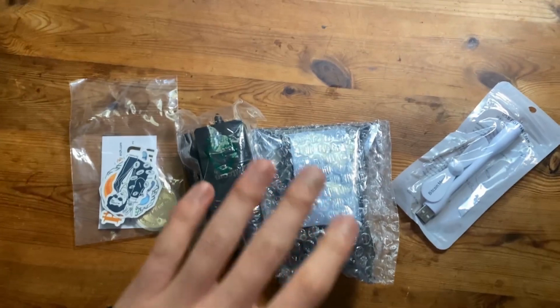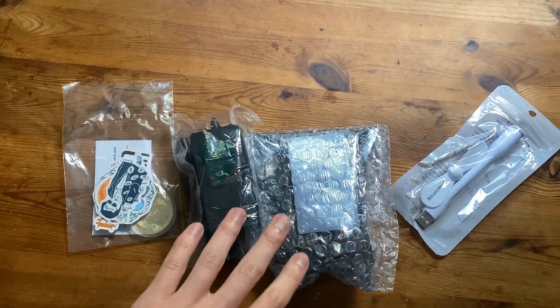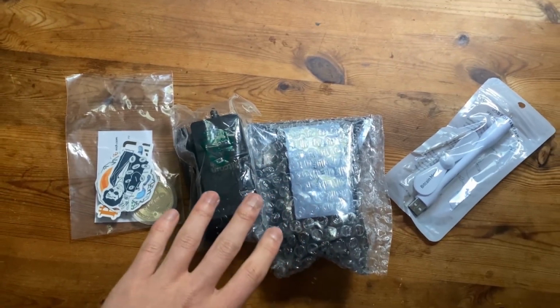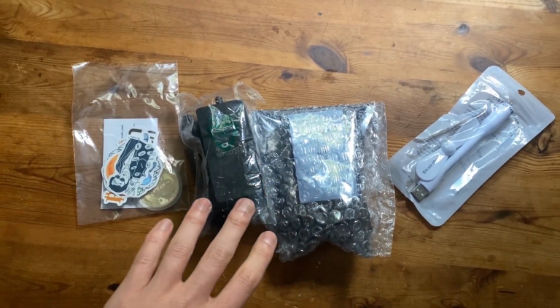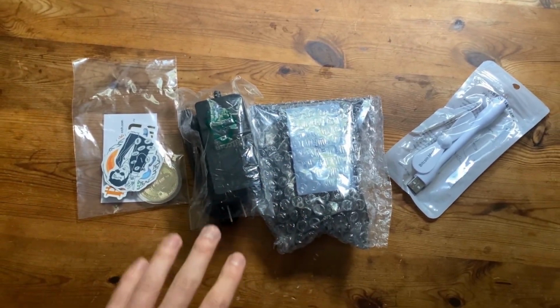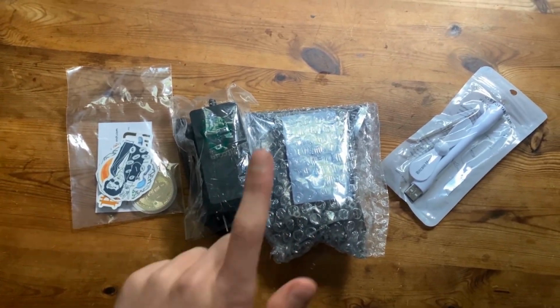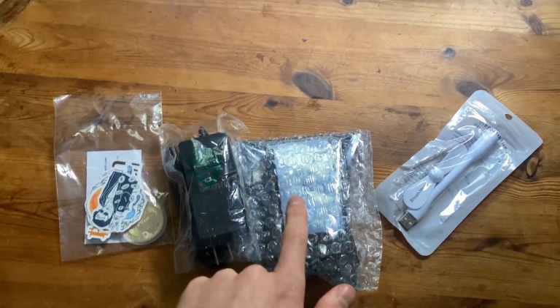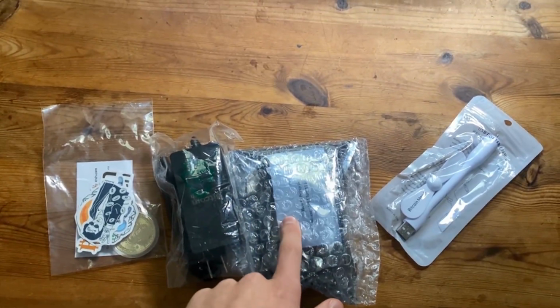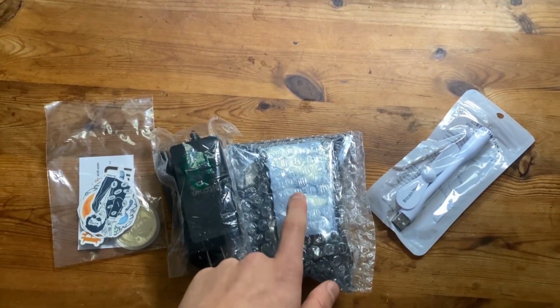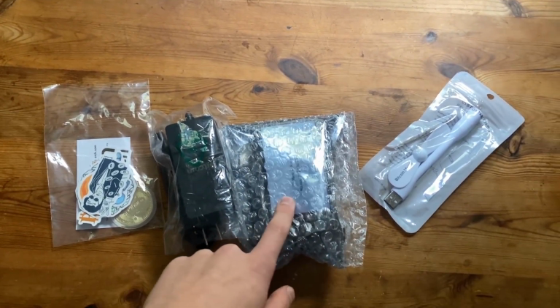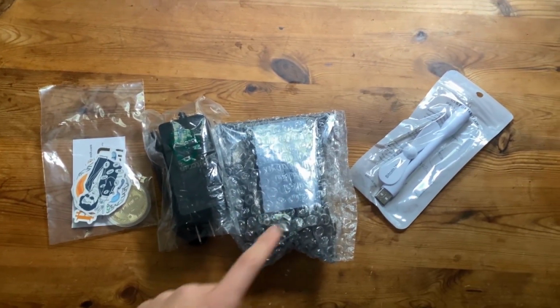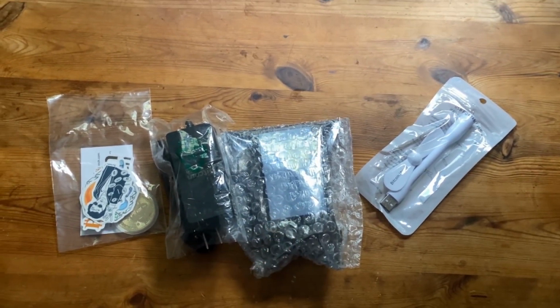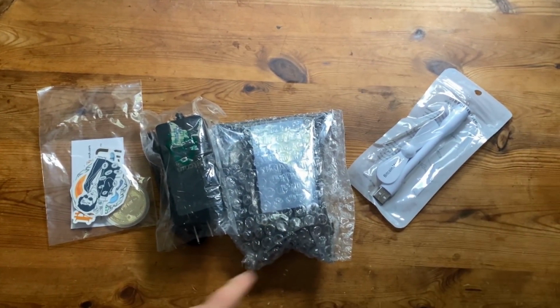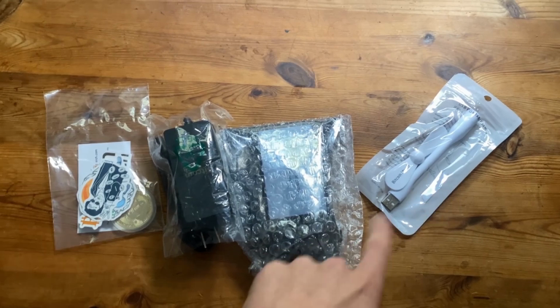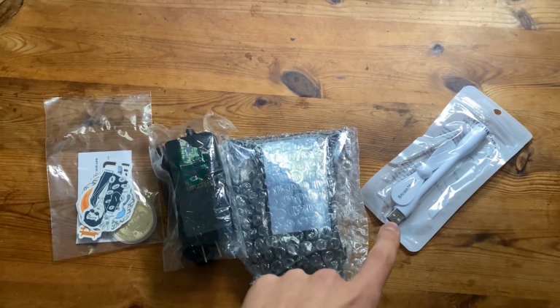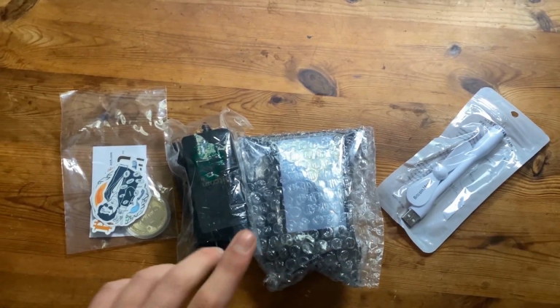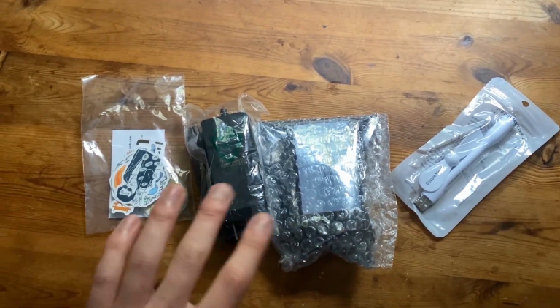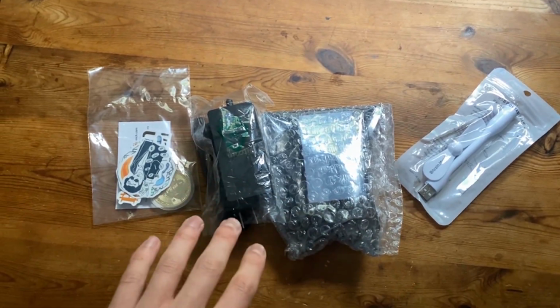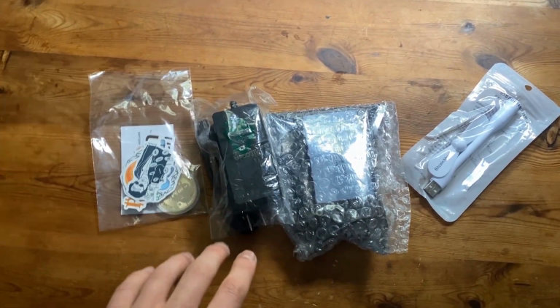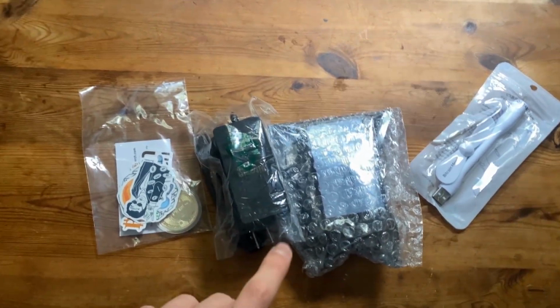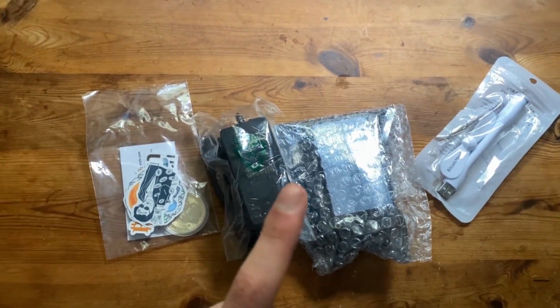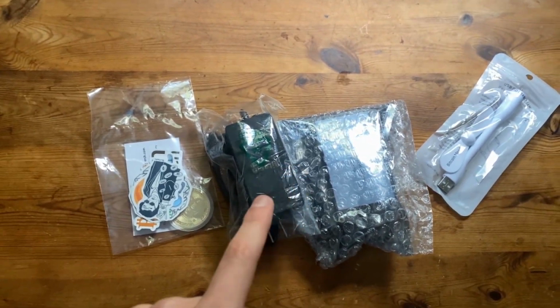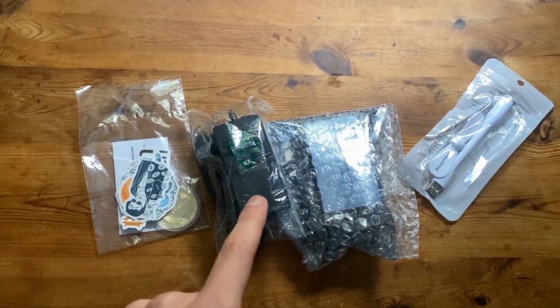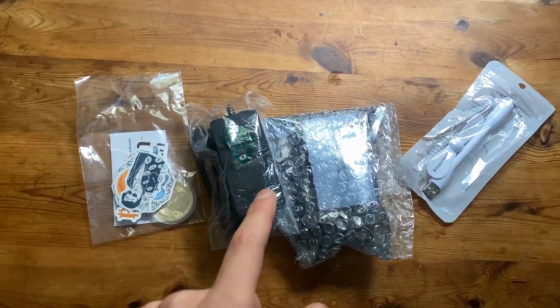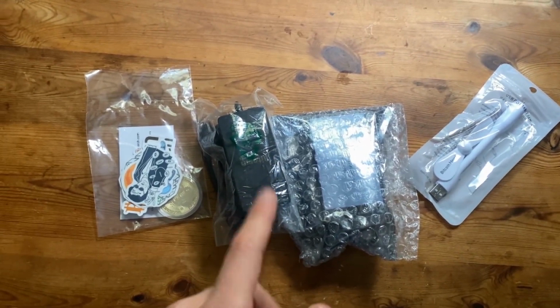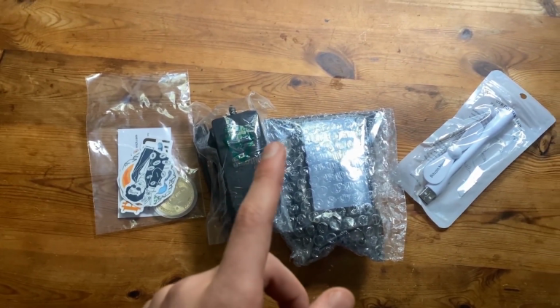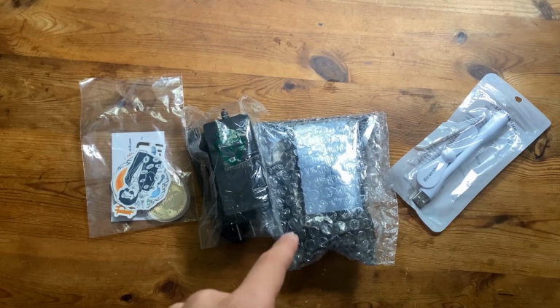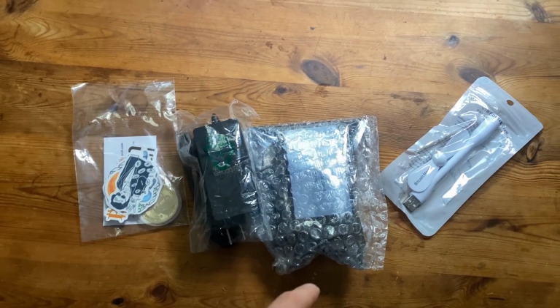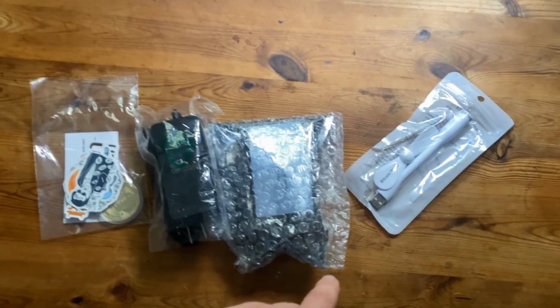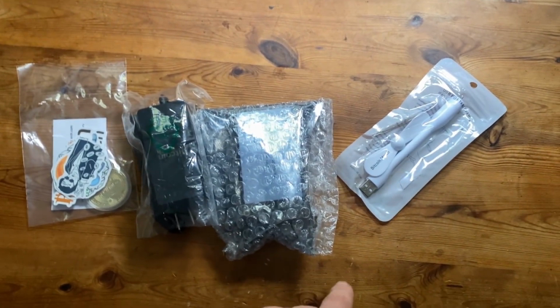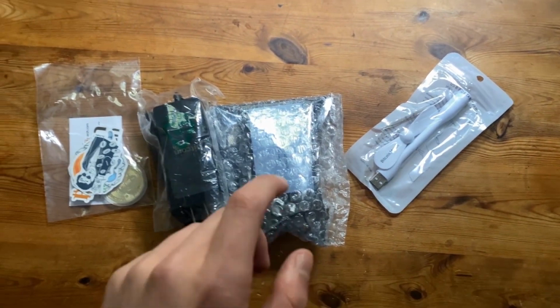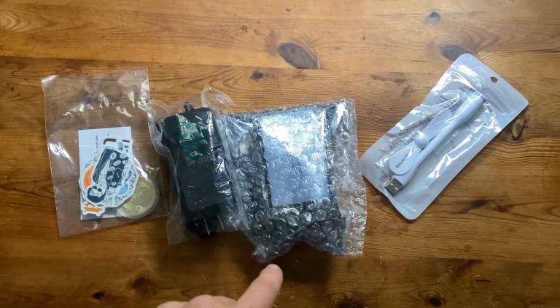Hello guys, welcome back to a new video. Today we're going to be doing an unboxing of the BitAxe. This was sent by Bitcoin Merch, so if you guys want to go get yourself a BitAxe, there's a link in the description and you can go buy it from Bitcoin Merch down below.